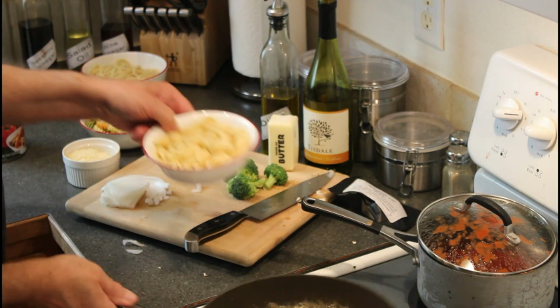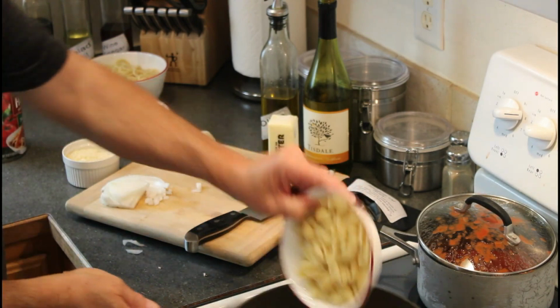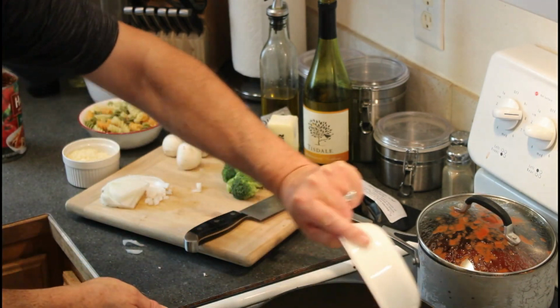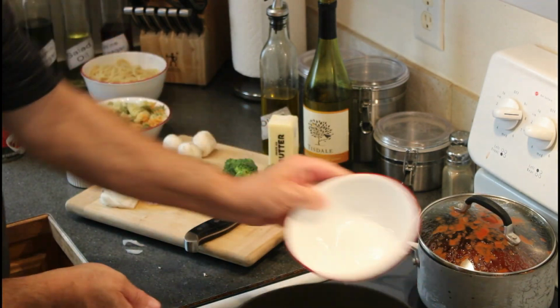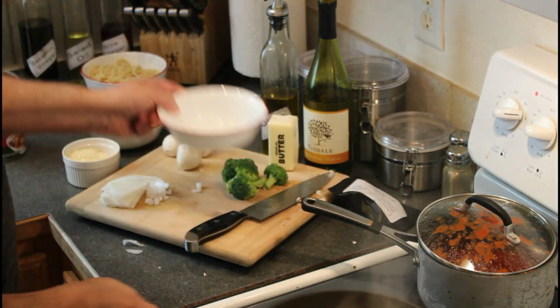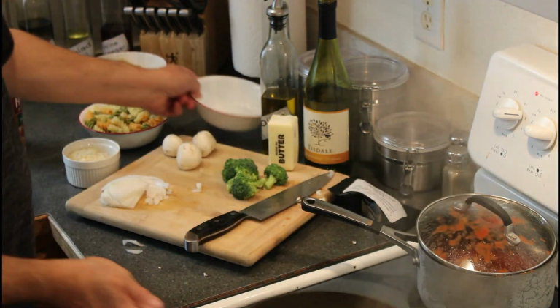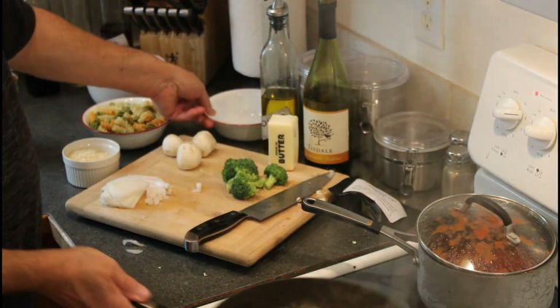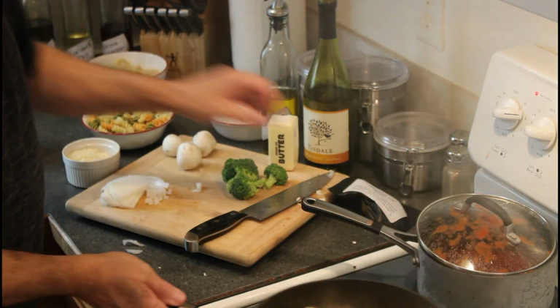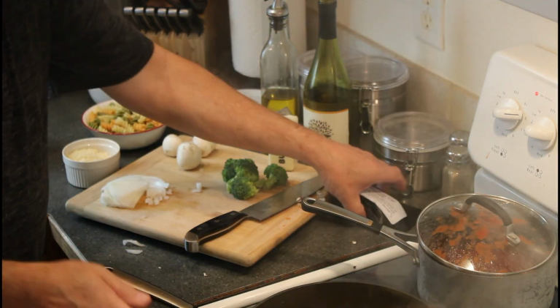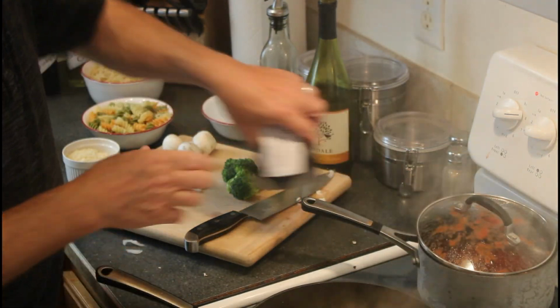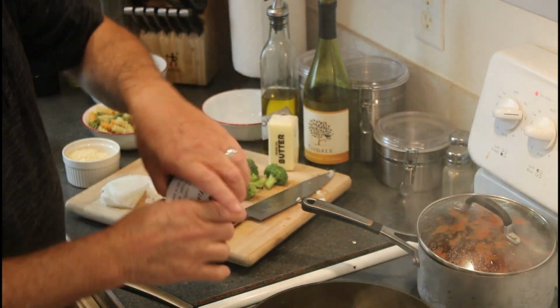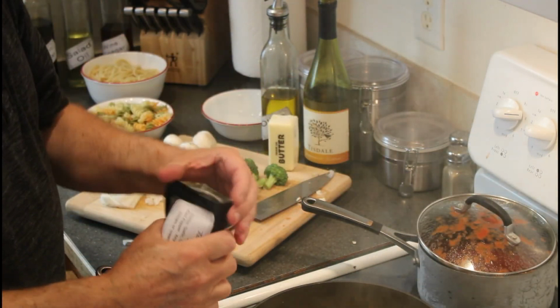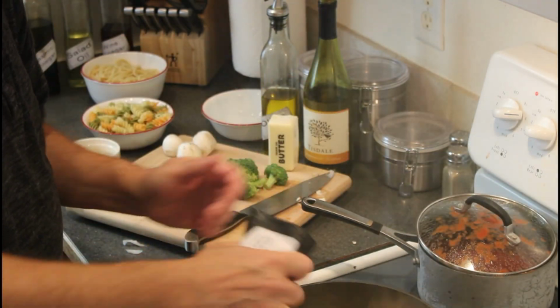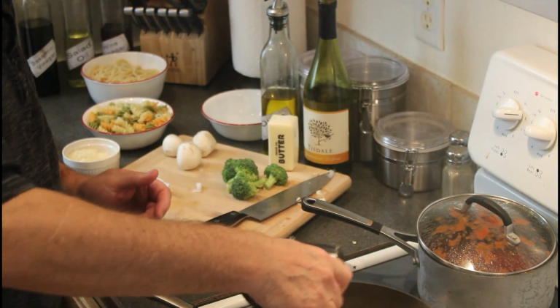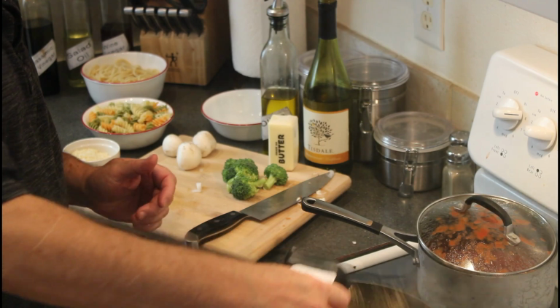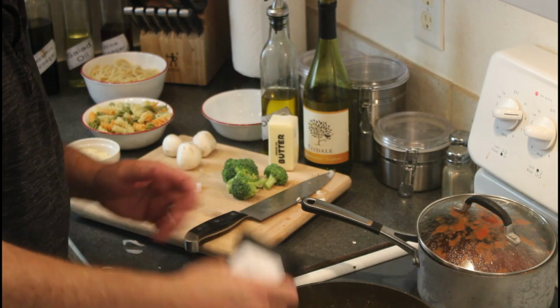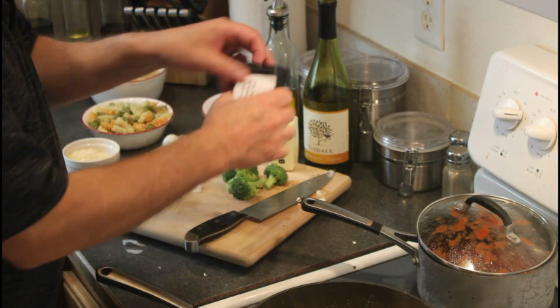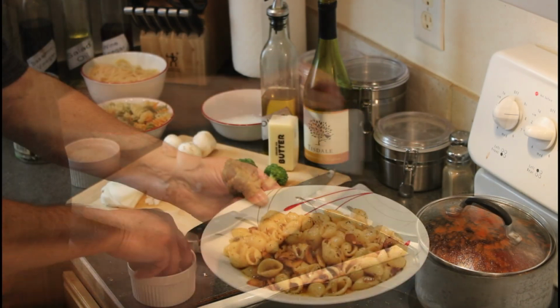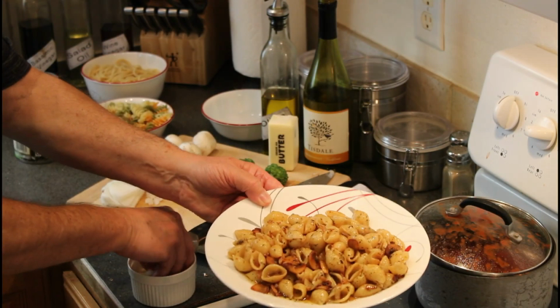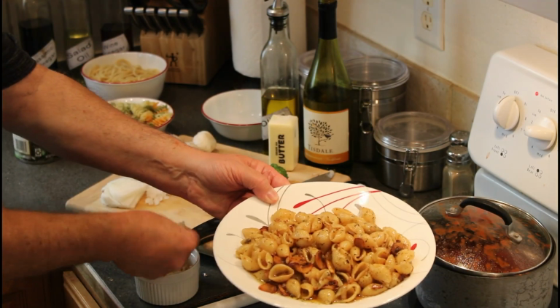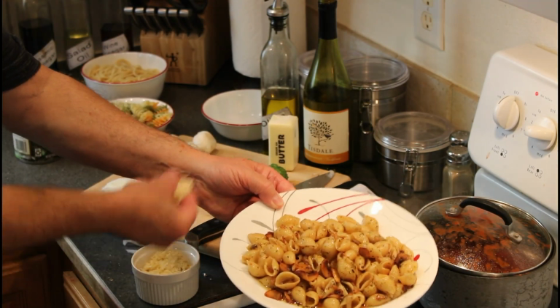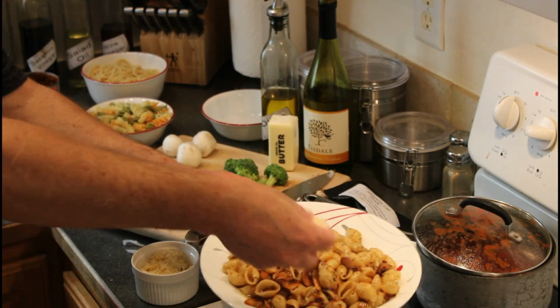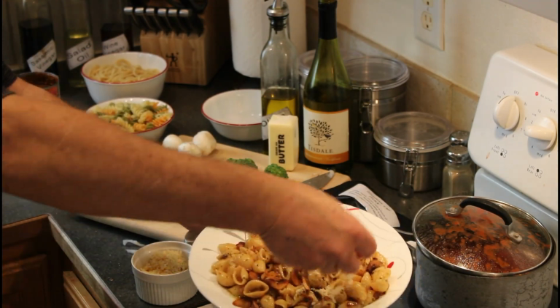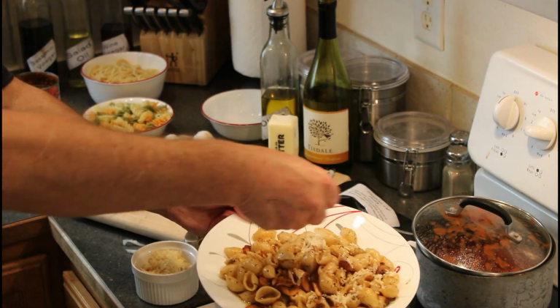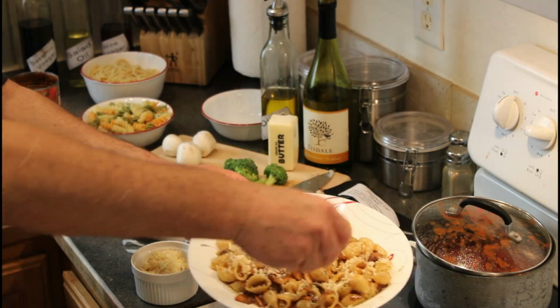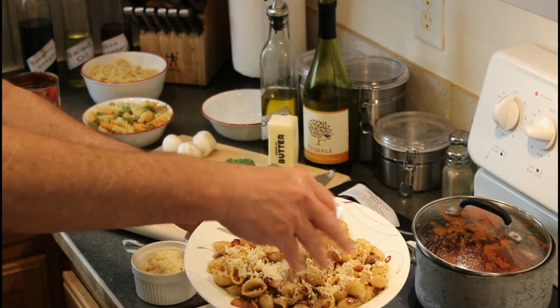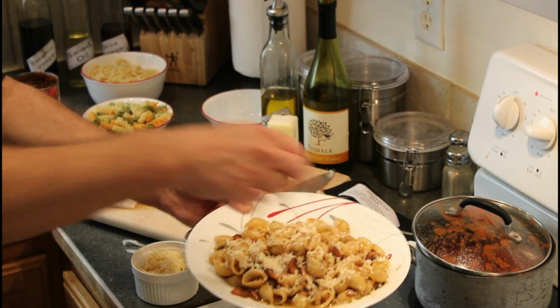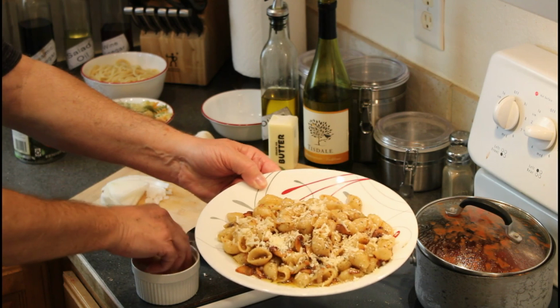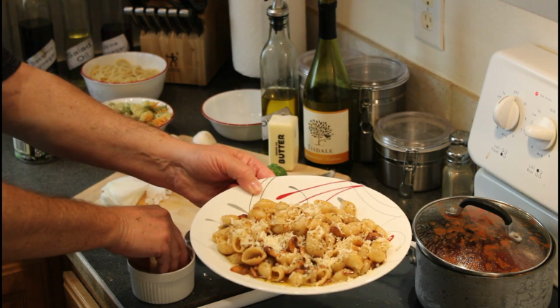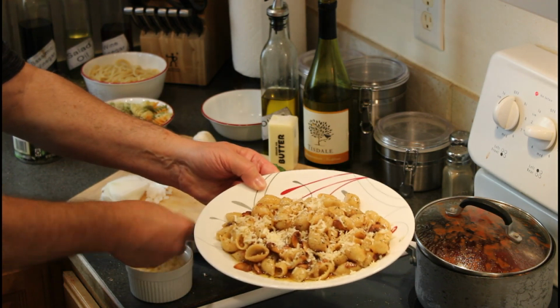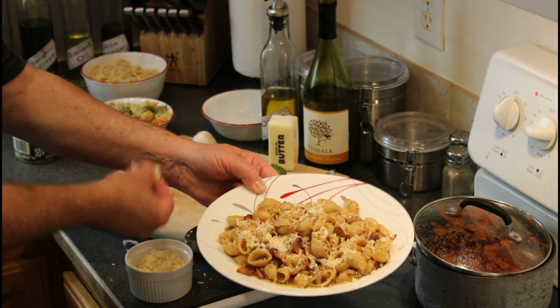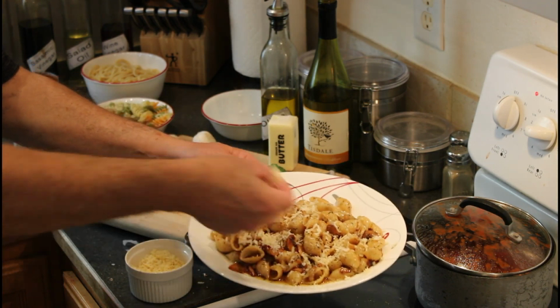Simple brown butter sauces are made extraordinary with the Taste of Italy blend. Toss in warm cooked pasta in the herb butter and a little hard cheese — better than Papatoni's.